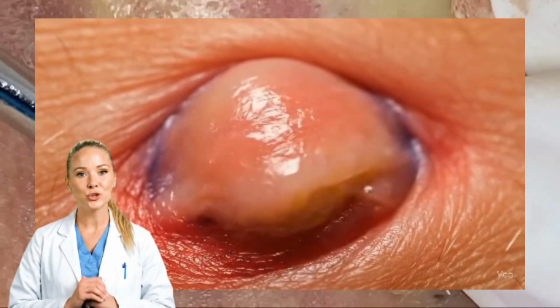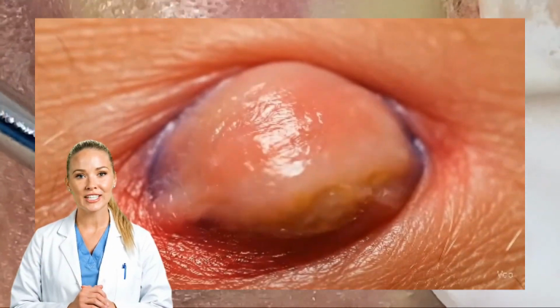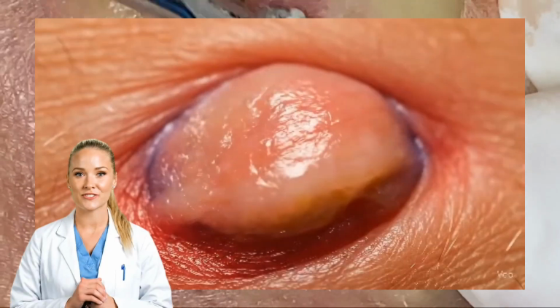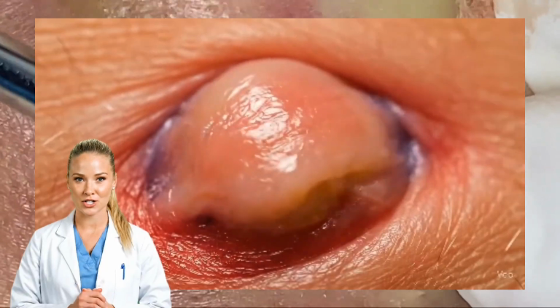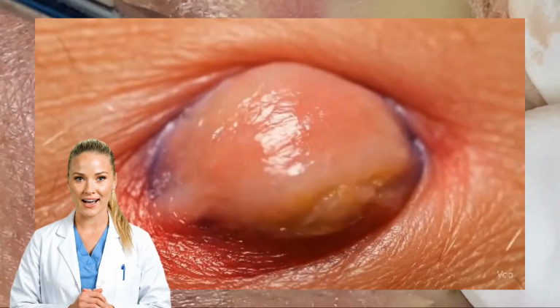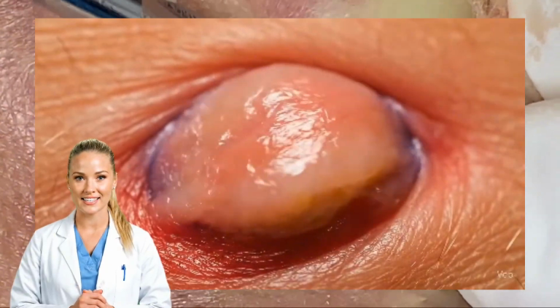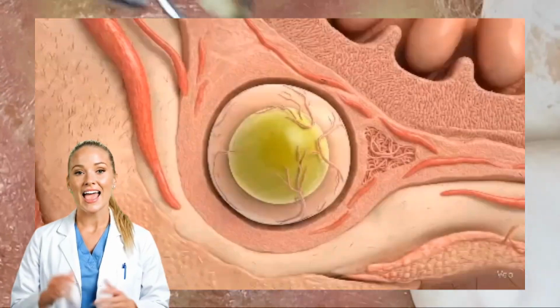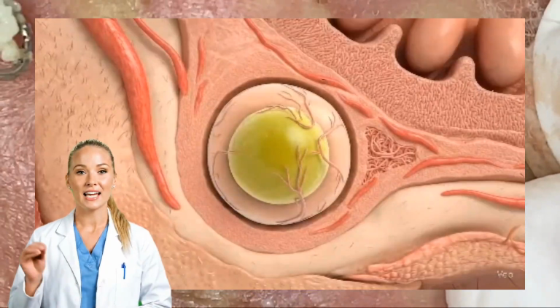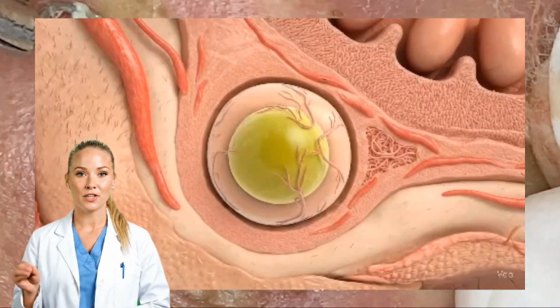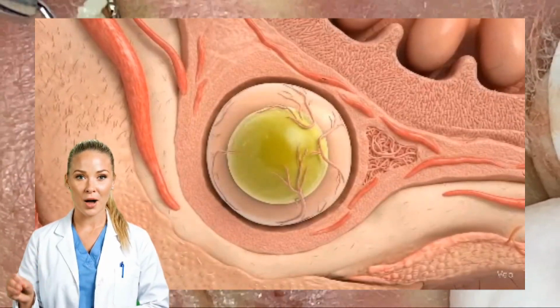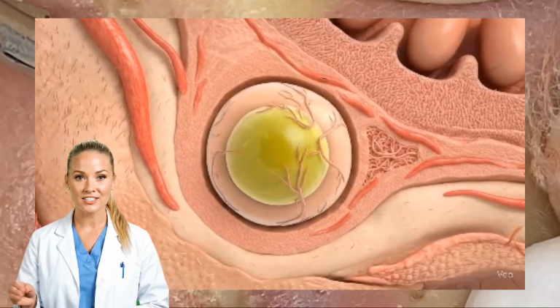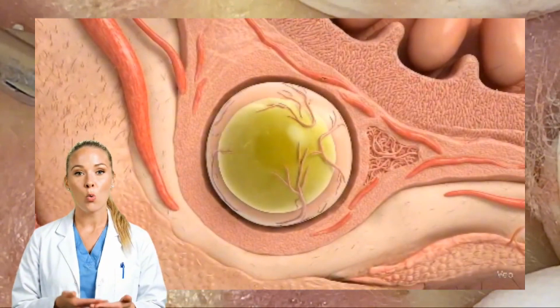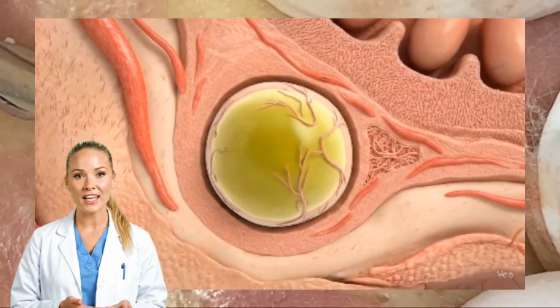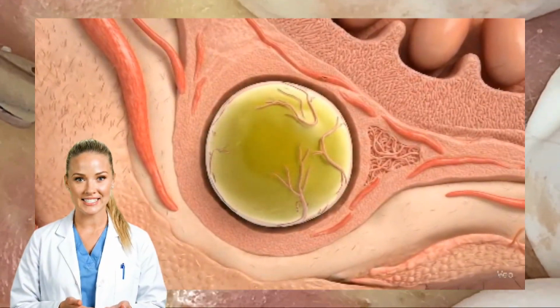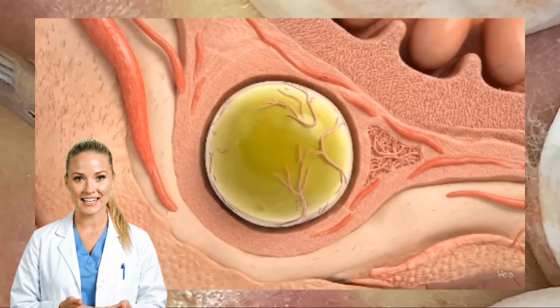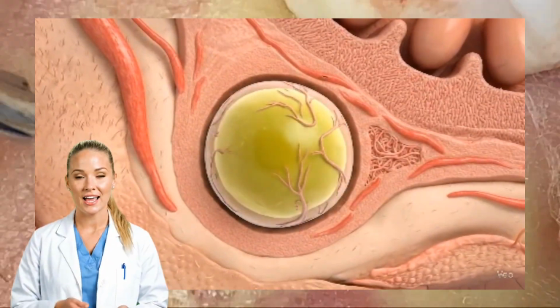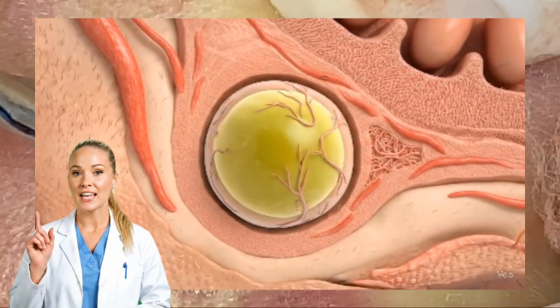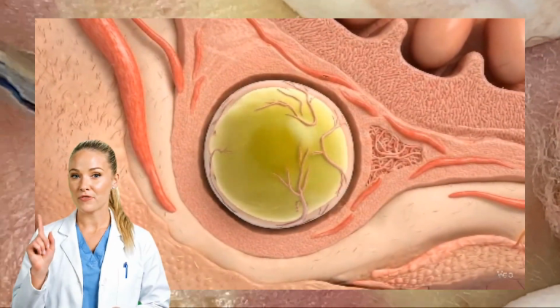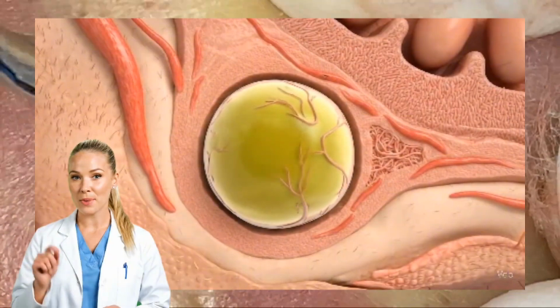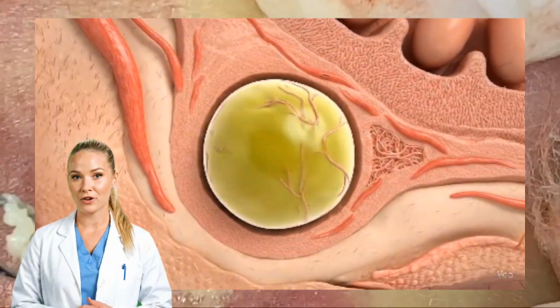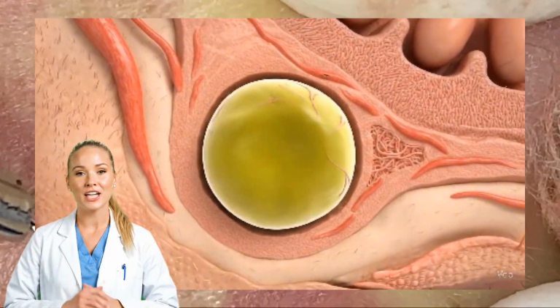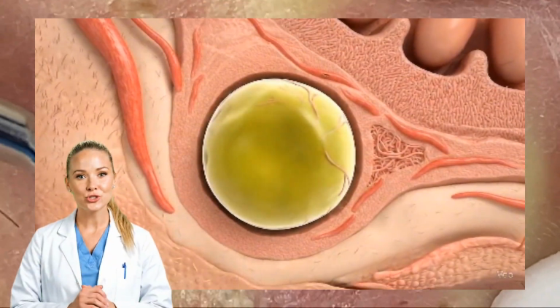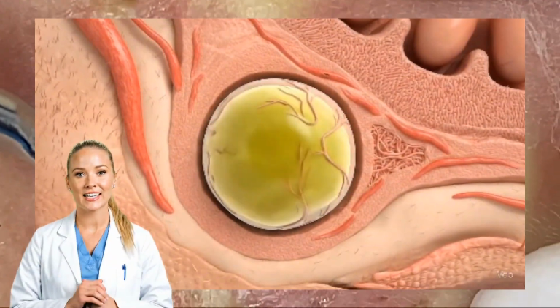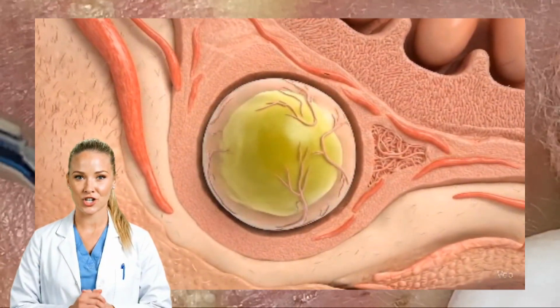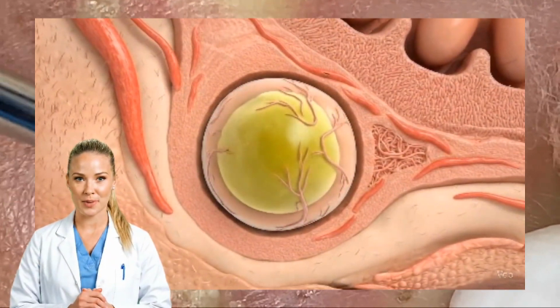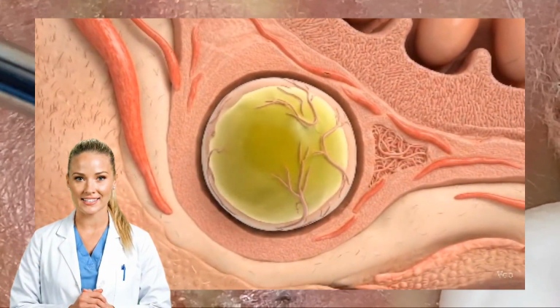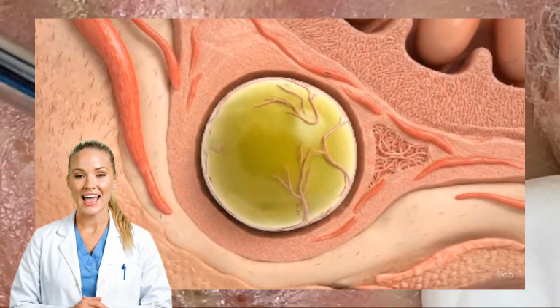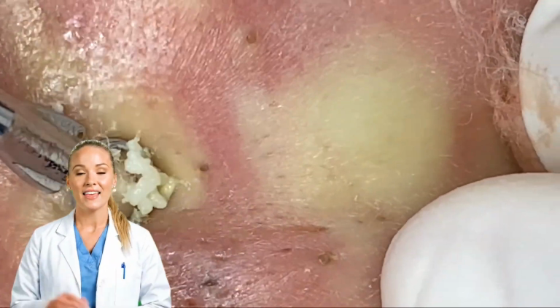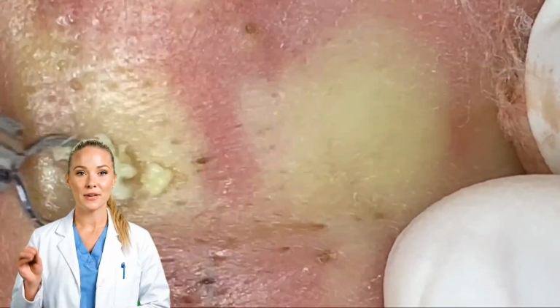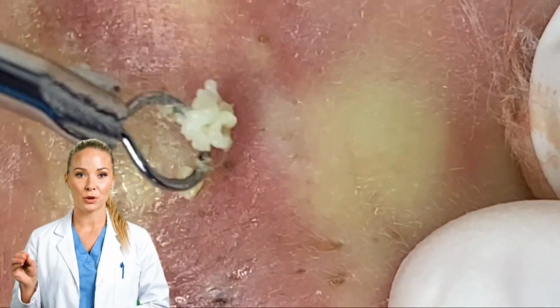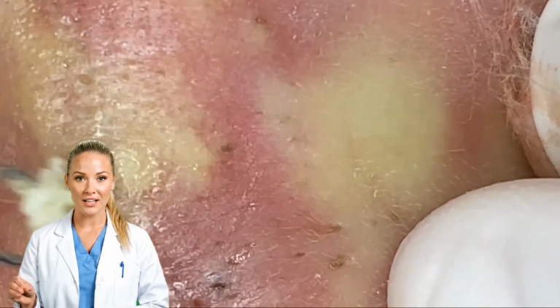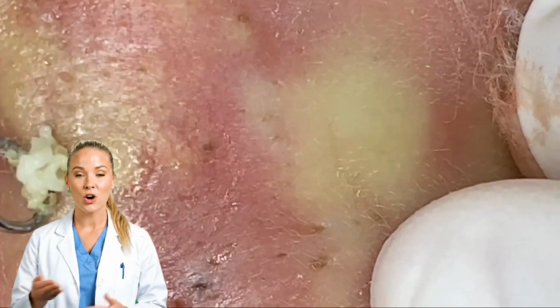A deep pocket of thick pus can become an abscess or cyst — a walled-off pocket surrounded by inflamed tissue. That capsule keeps the pus contained, but it also makes it harder to drain naturally.